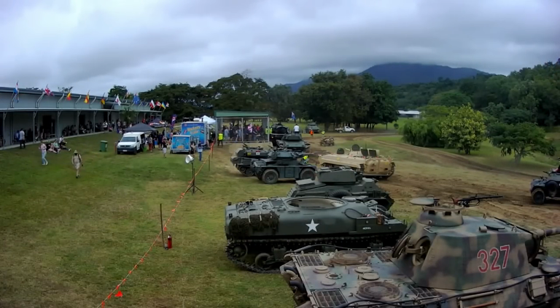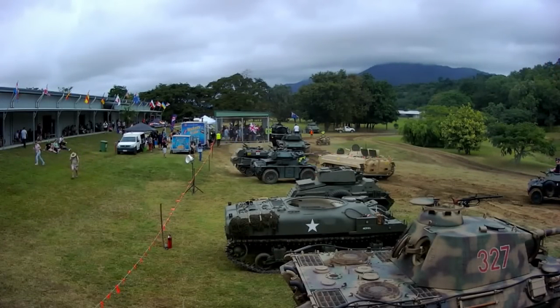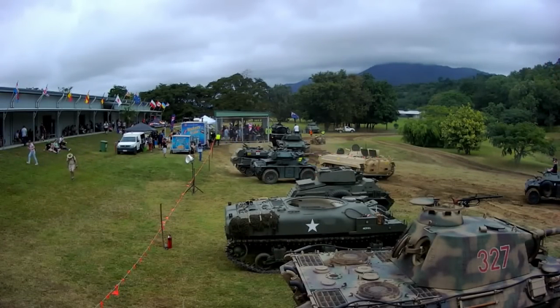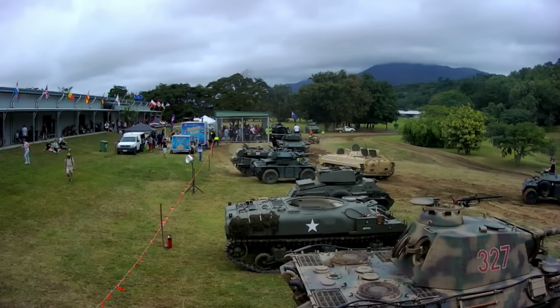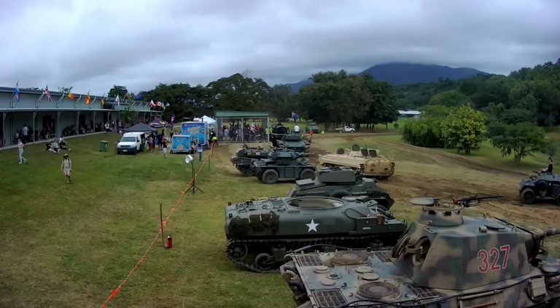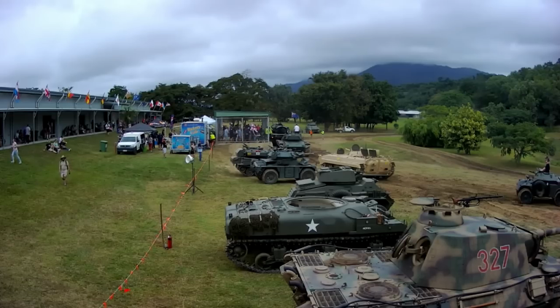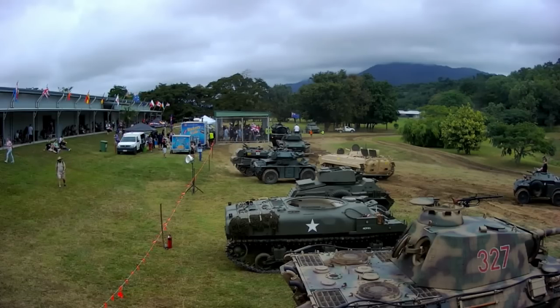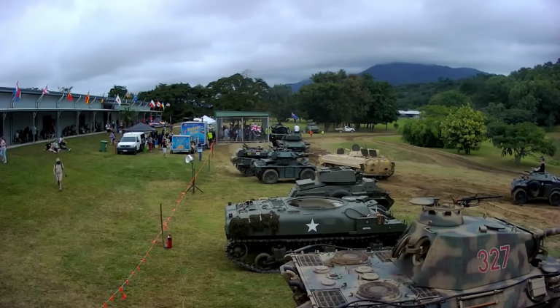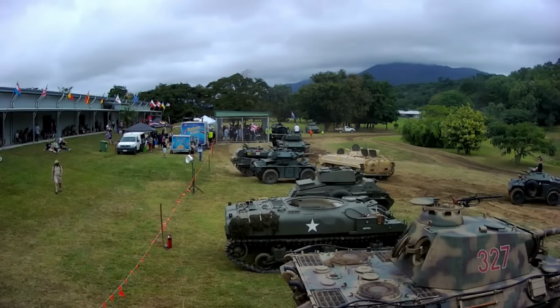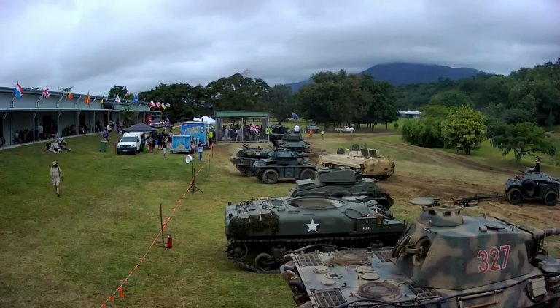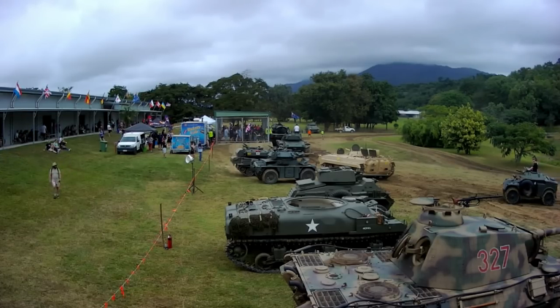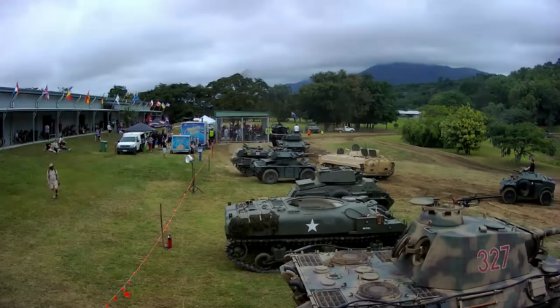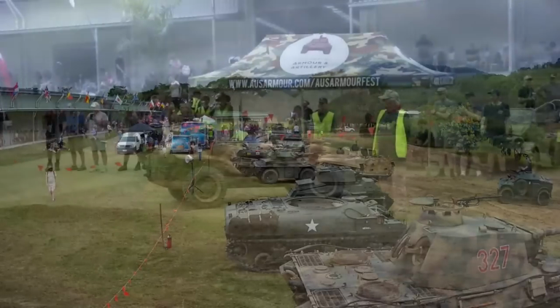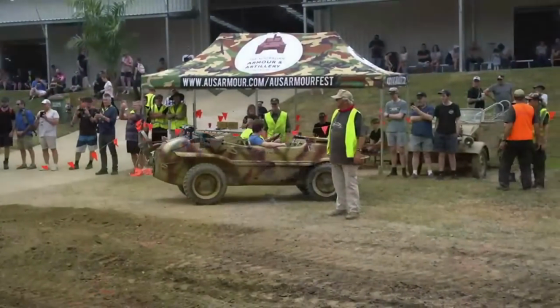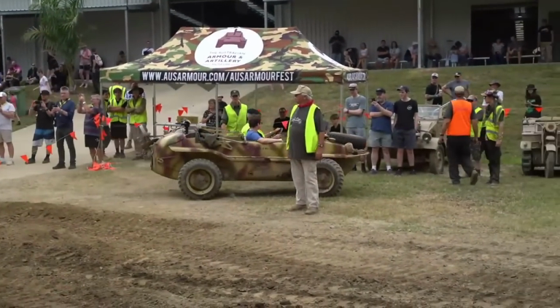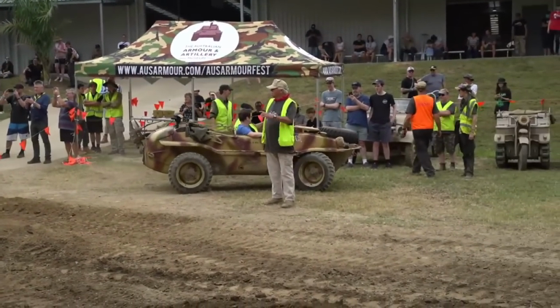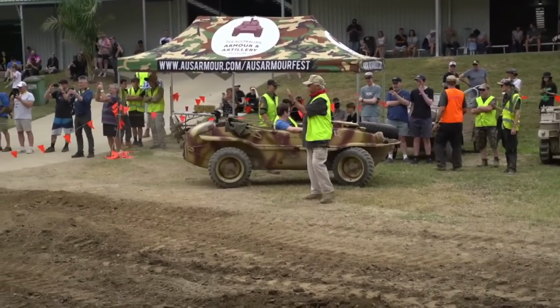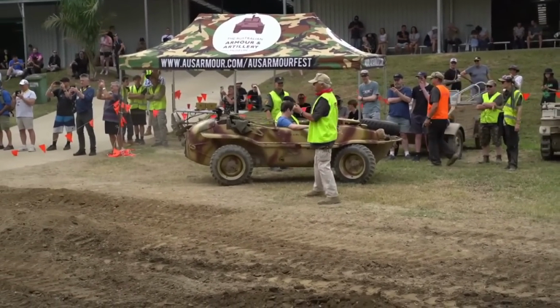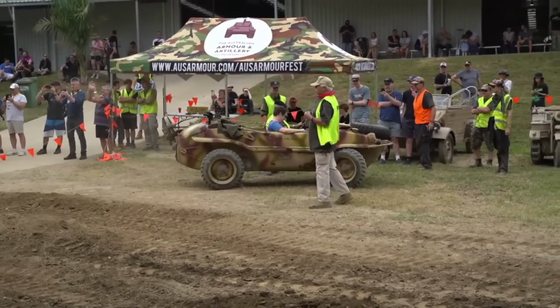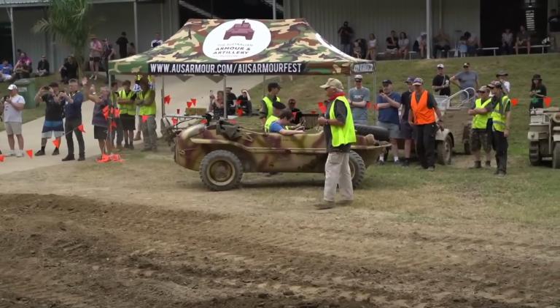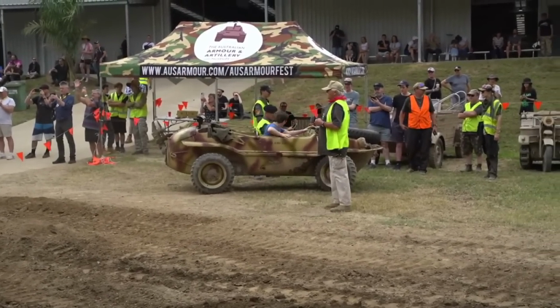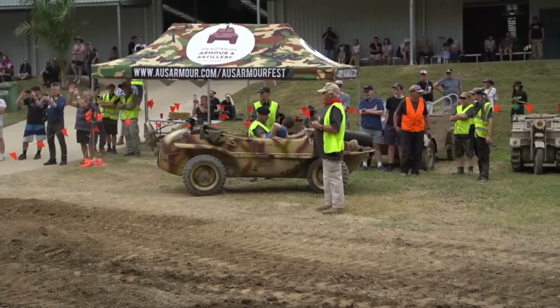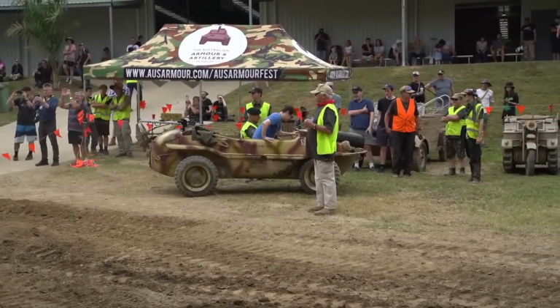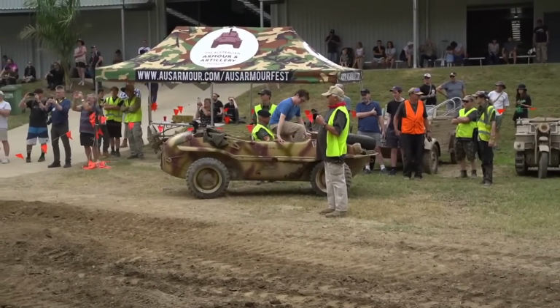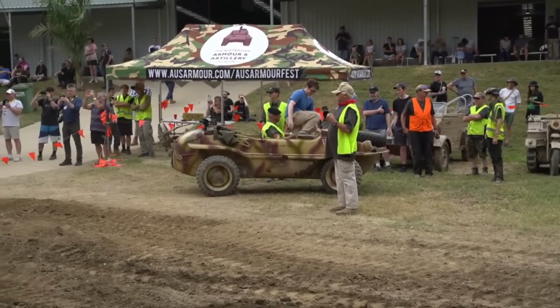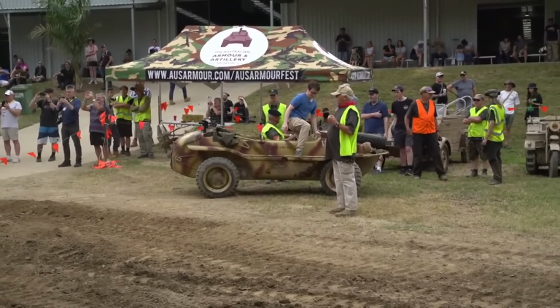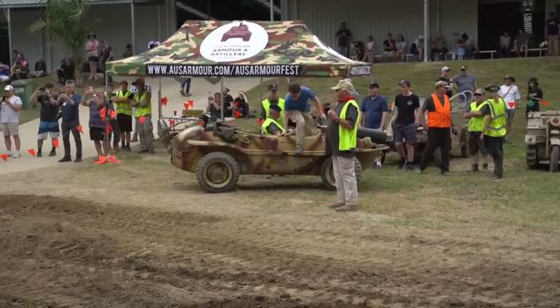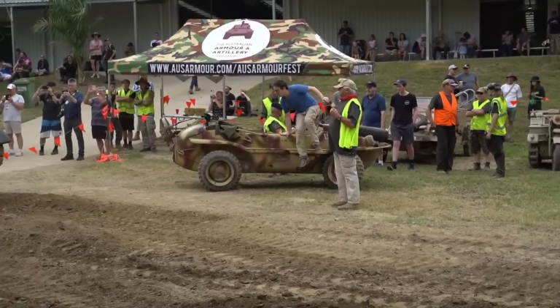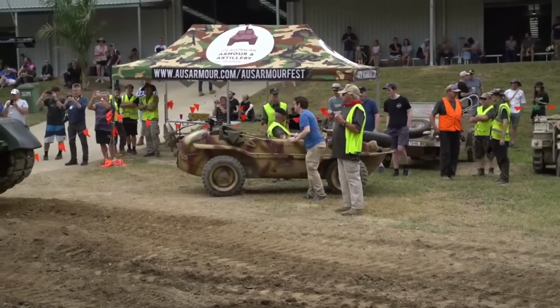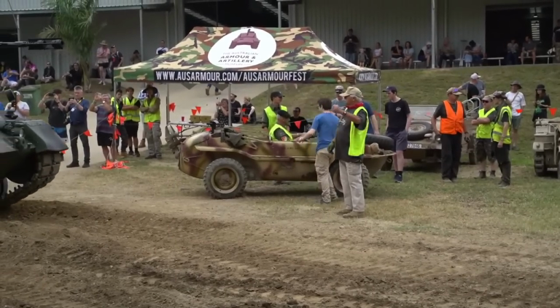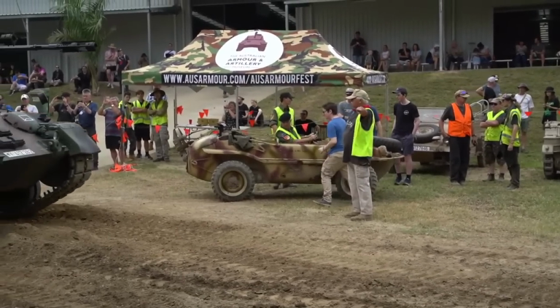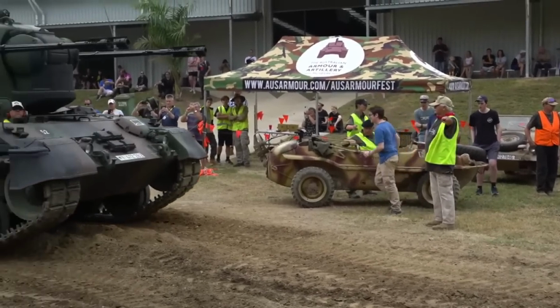It's loud up here in the commentary box as these vehicles whizz past us. We've got the Ram Kangaroos out for rides today, we've got the Humber, the Schwim Wagon there is just pulling in. That one's been a favourite — I was loading down there earlier and the amount of people we sent around in that Schwim Wagon, just crazy.